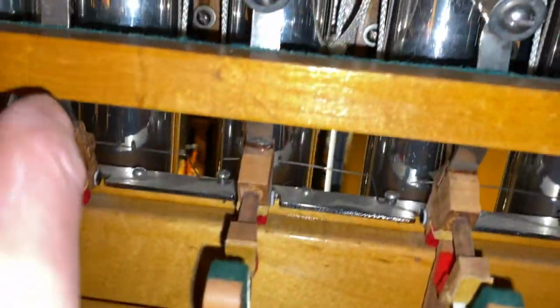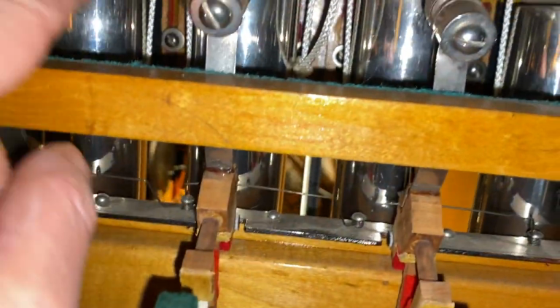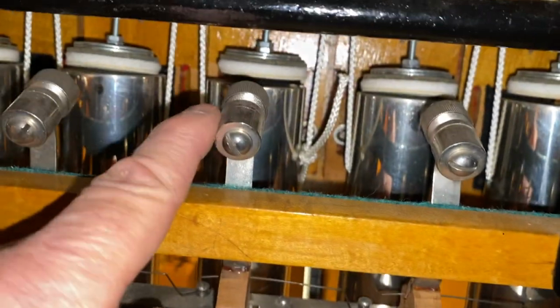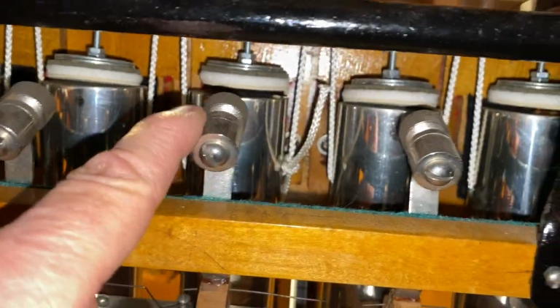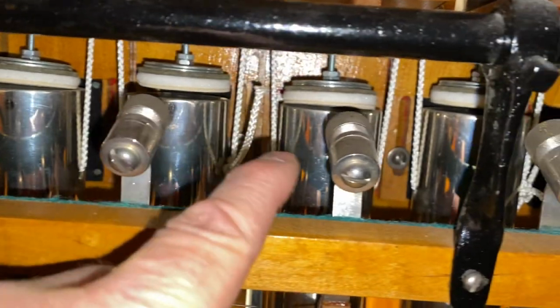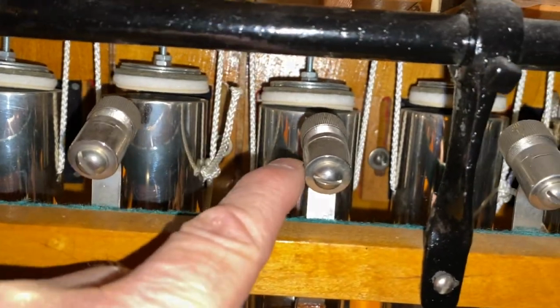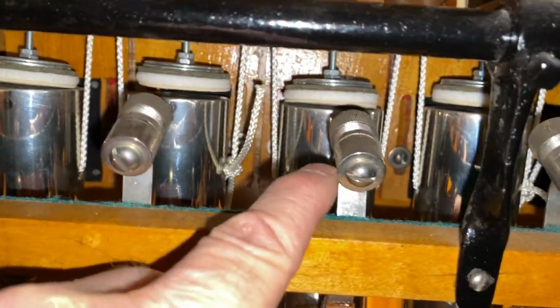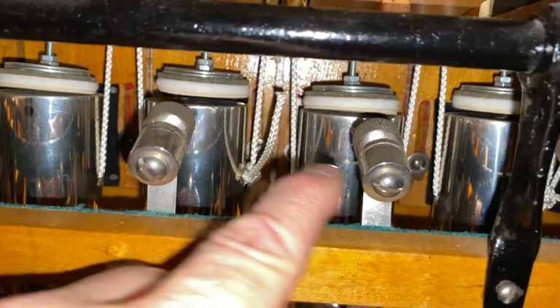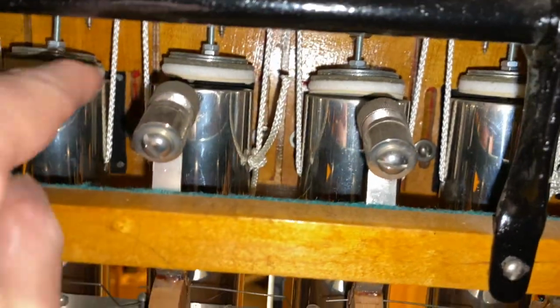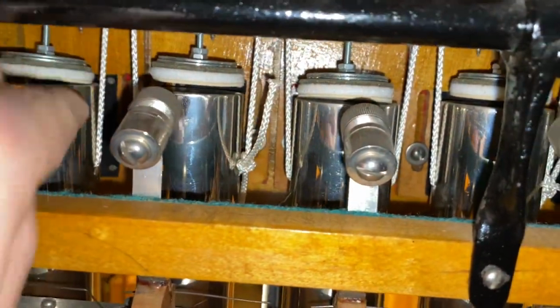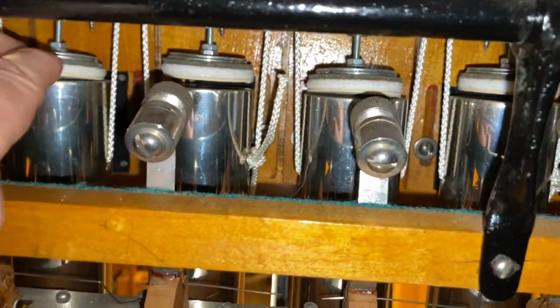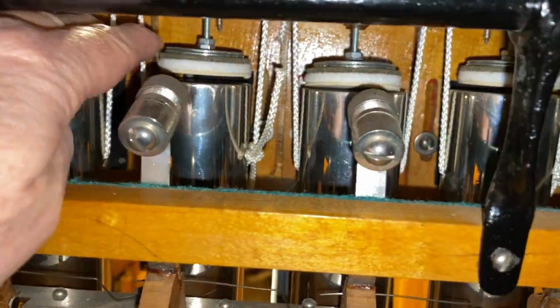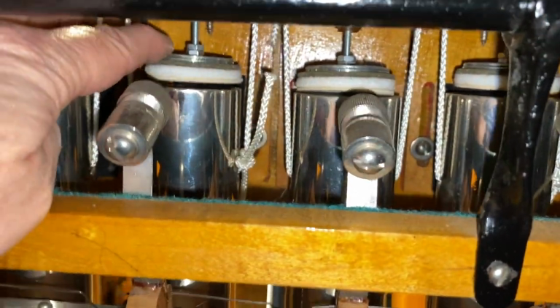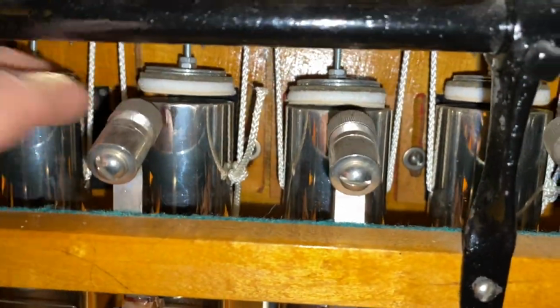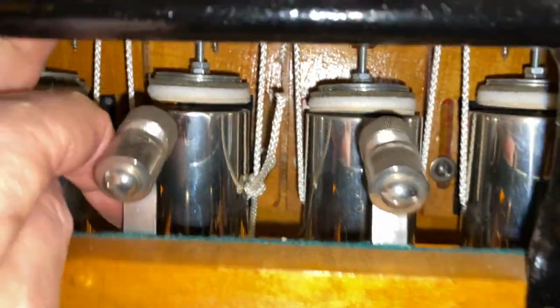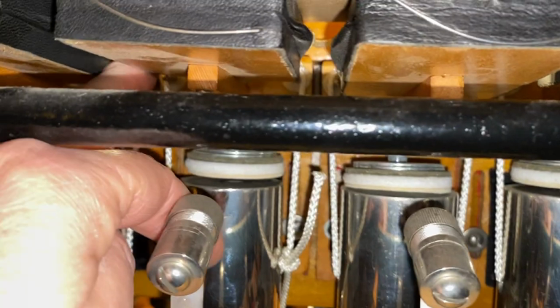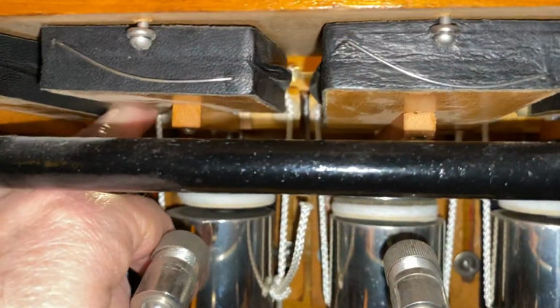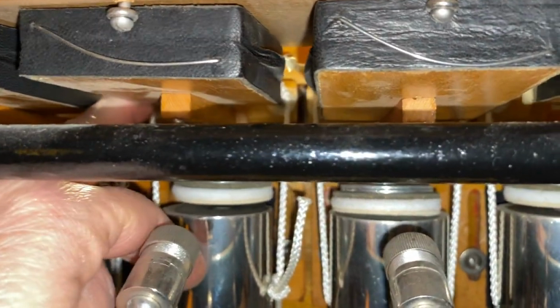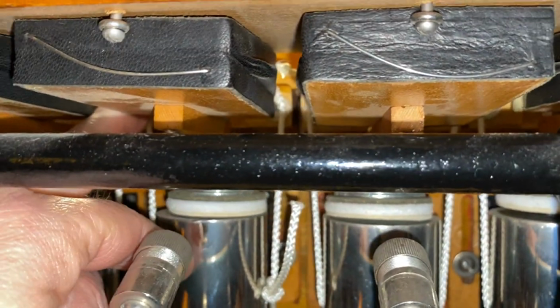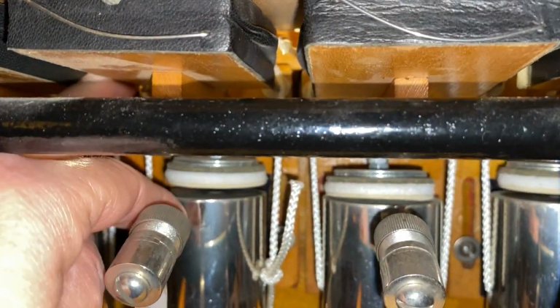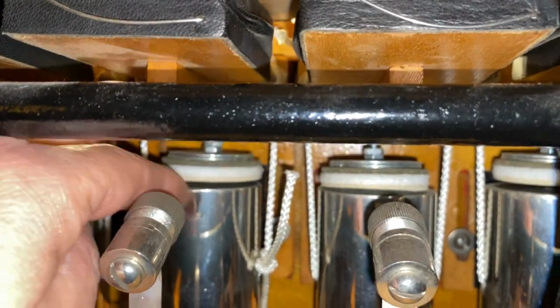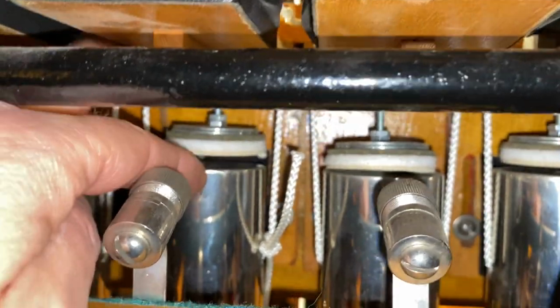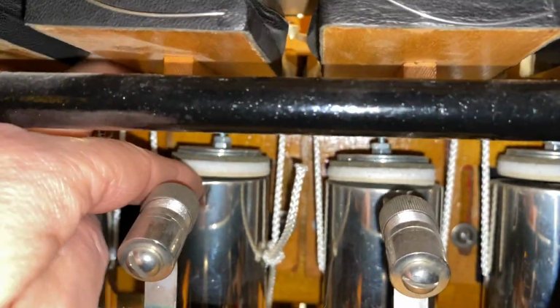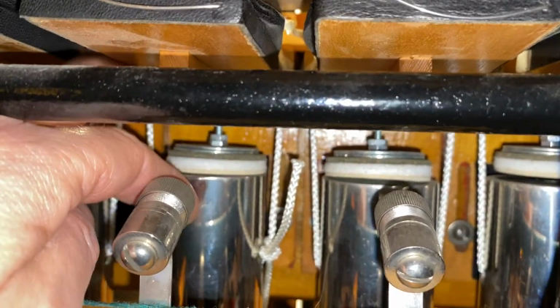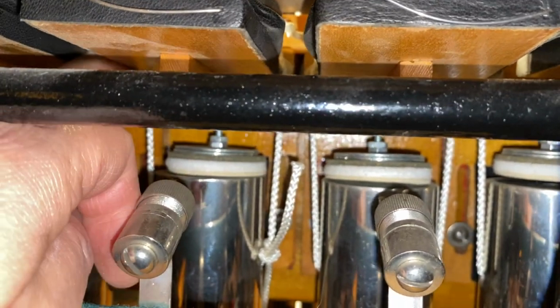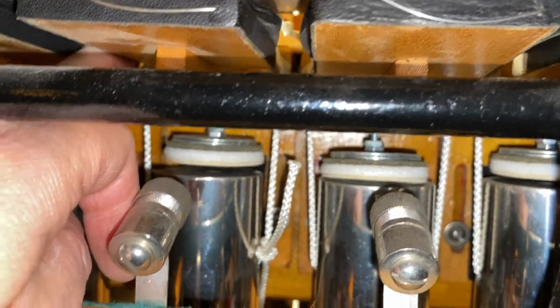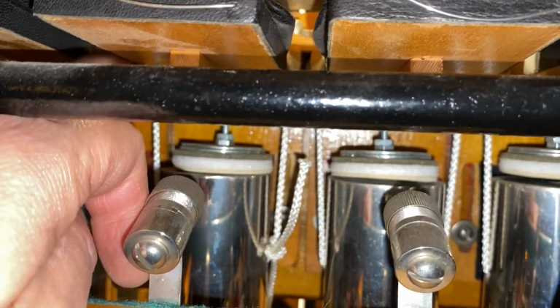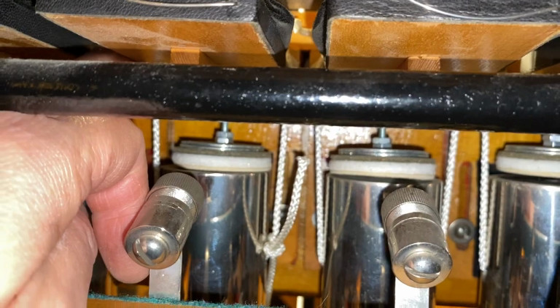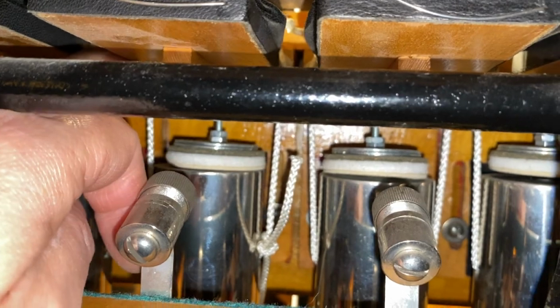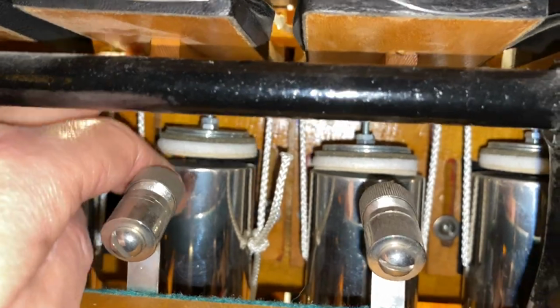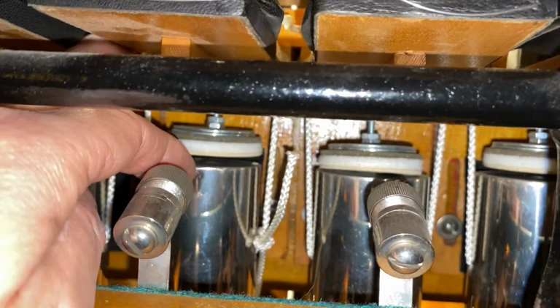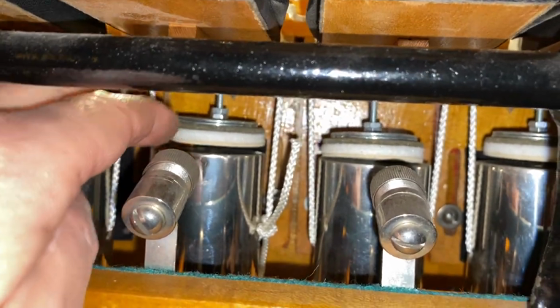Now all of these are individual notes going in the bell. You see what looks like a little stopper on top — there's a pneumatic above, and when that fills the stopper goes down on top of the pipe, muting it slightly.